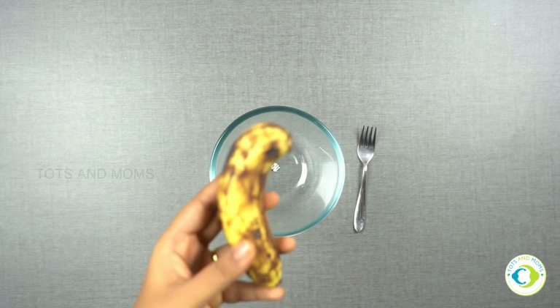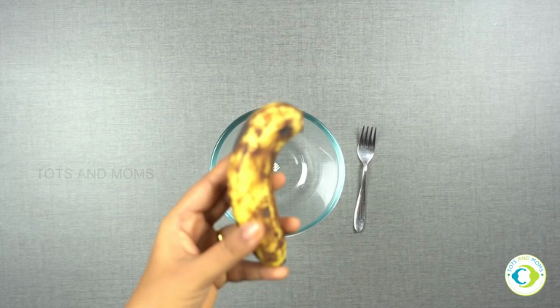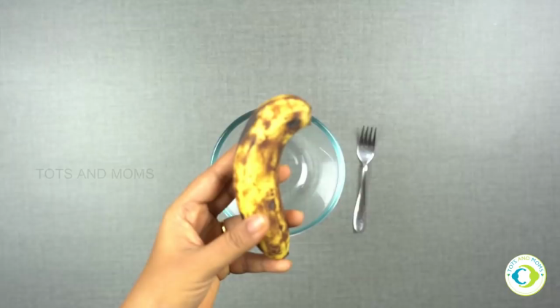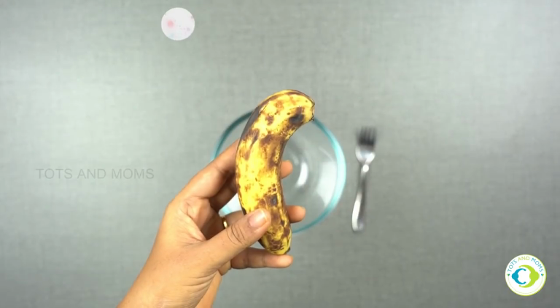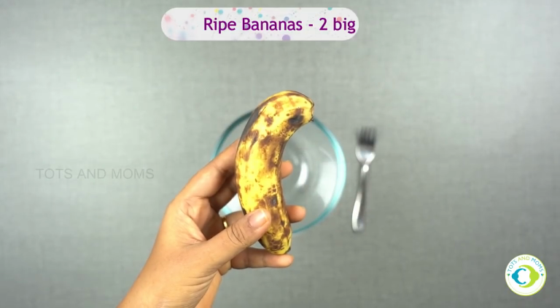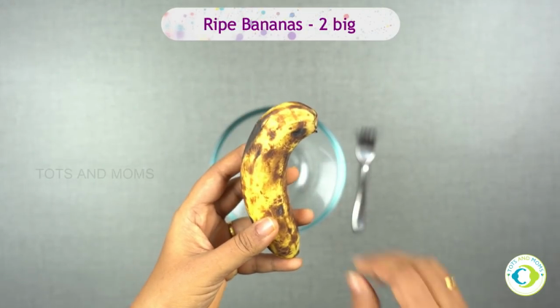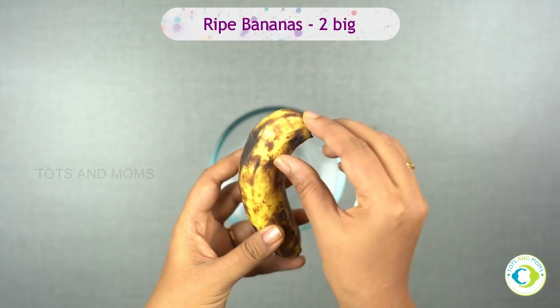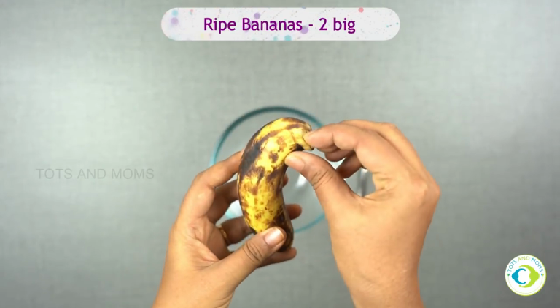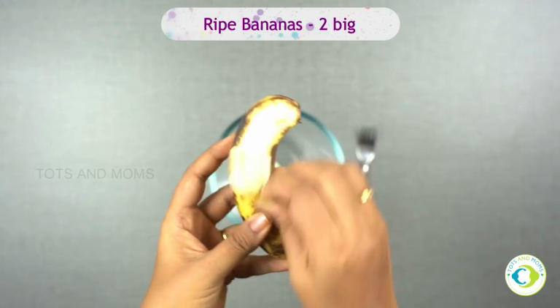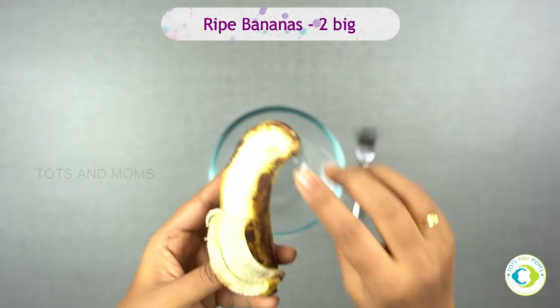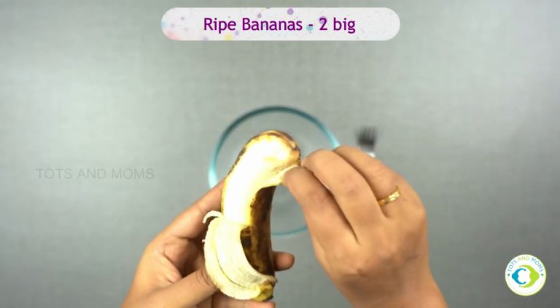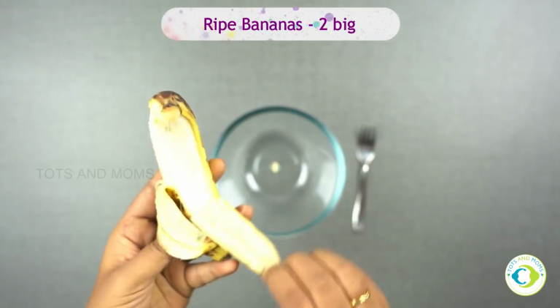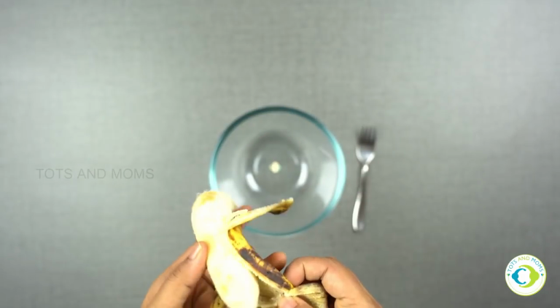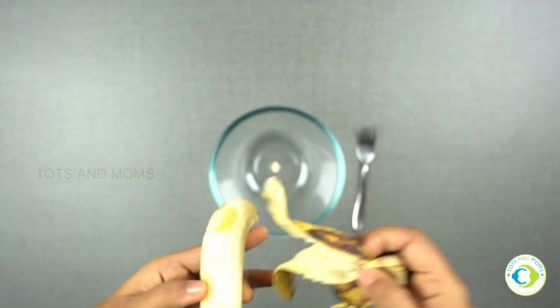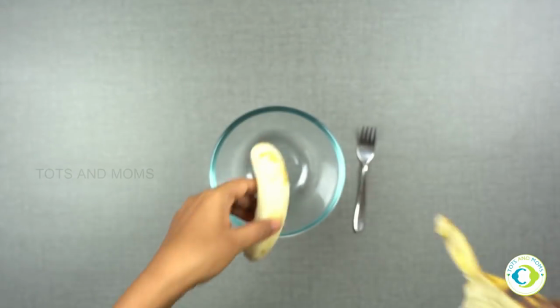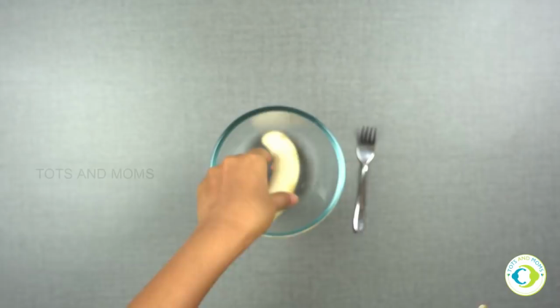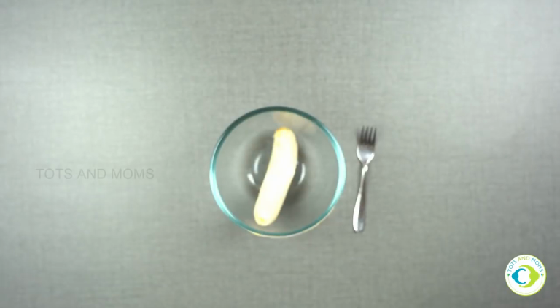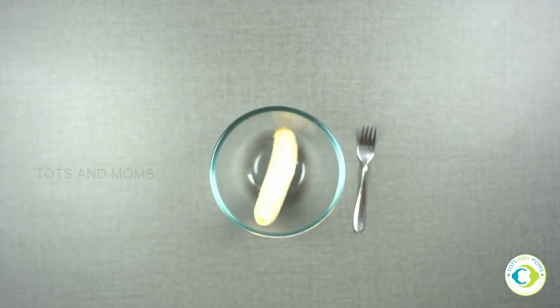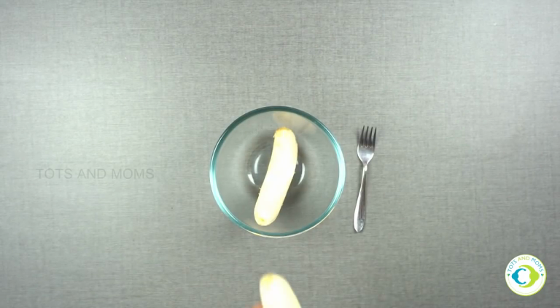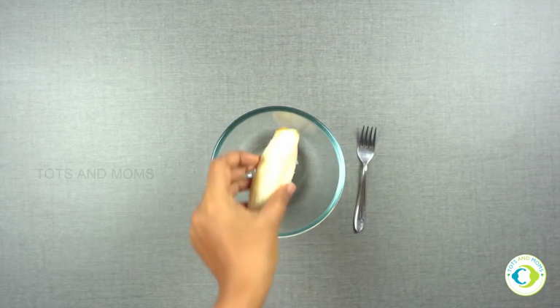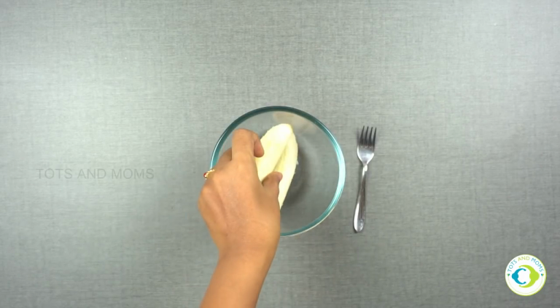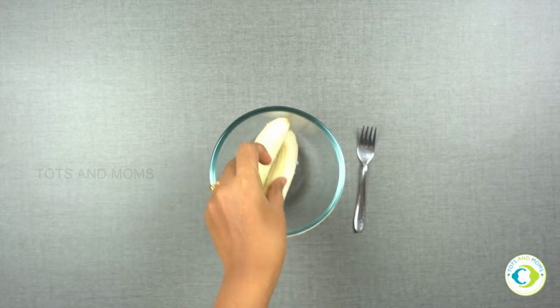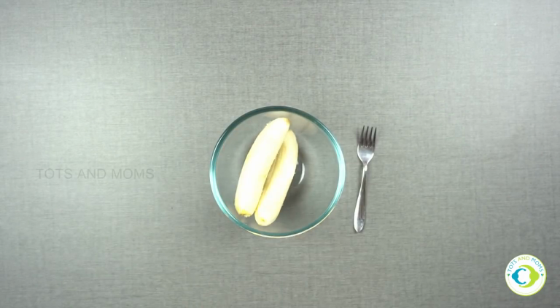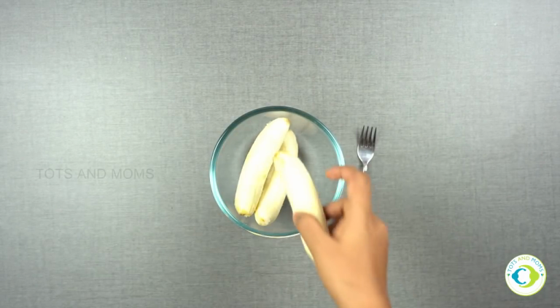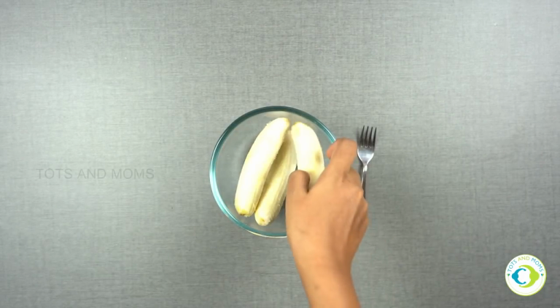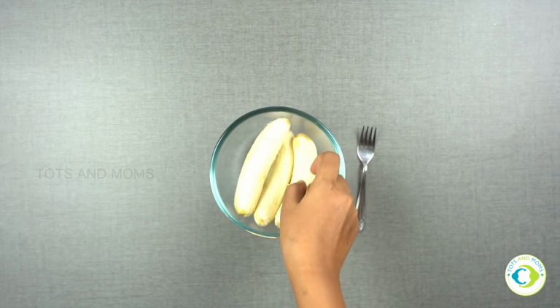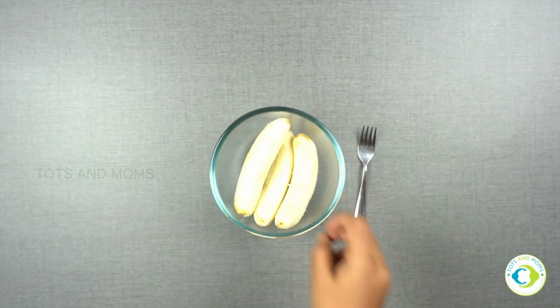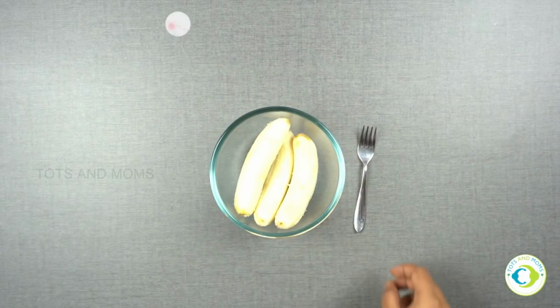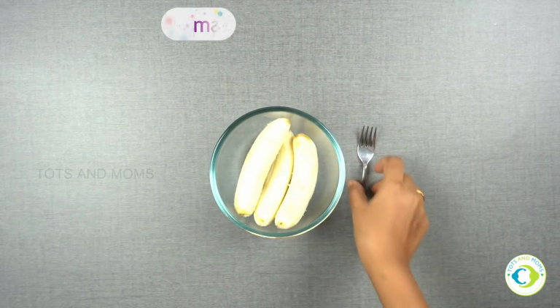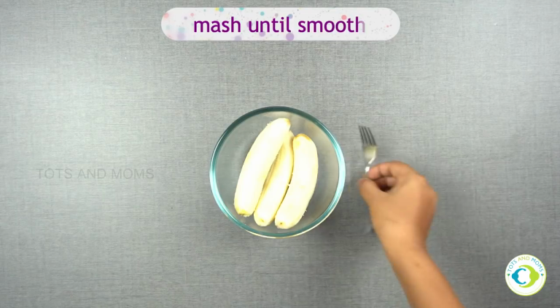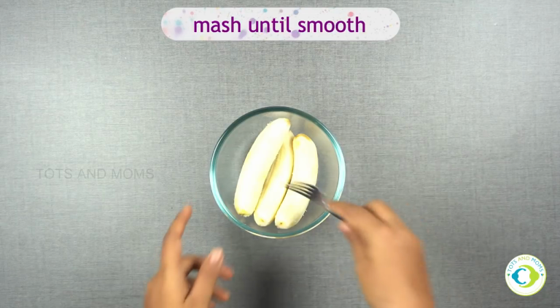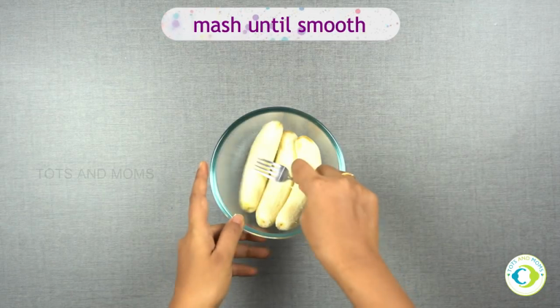I'm taking two big ripe bananas — actually these are three because I couldn't find three bigger ones. I'll mash it until smooth. Our banana mash is ready.